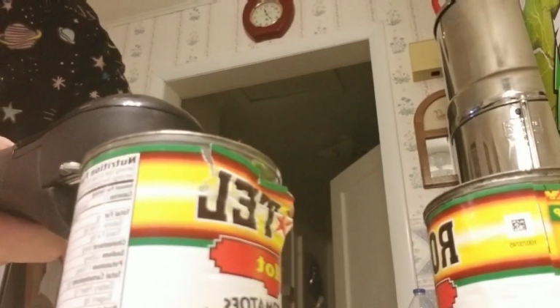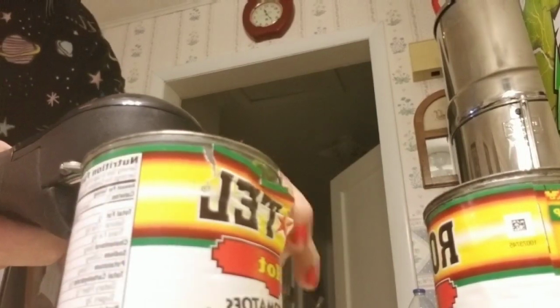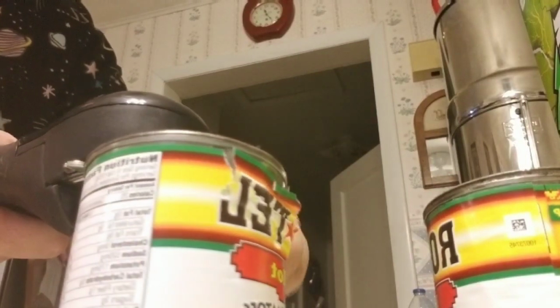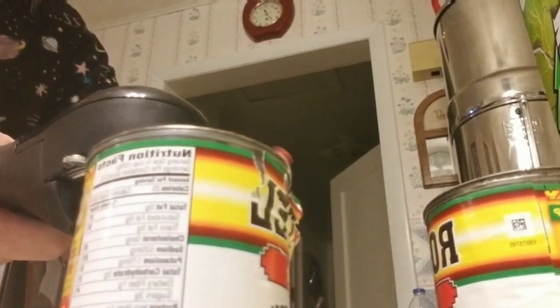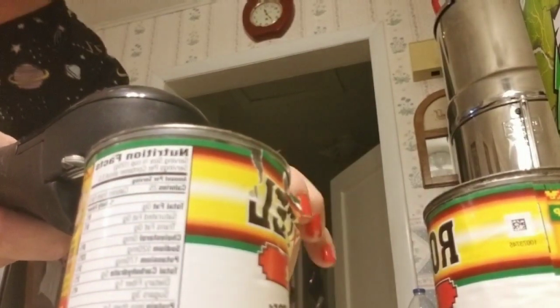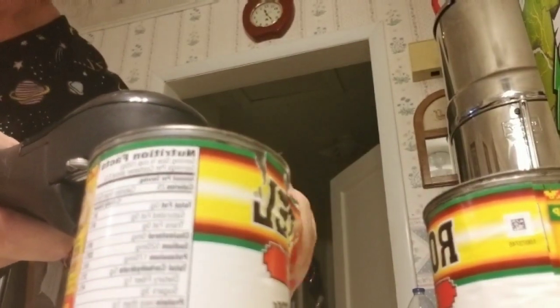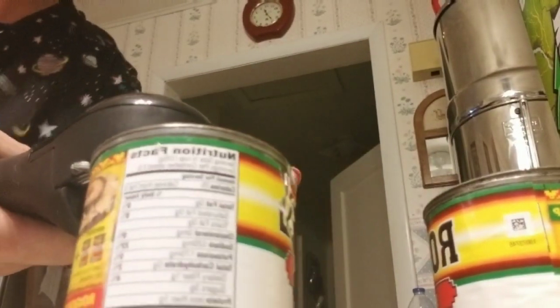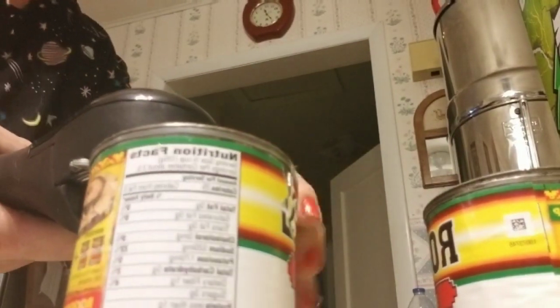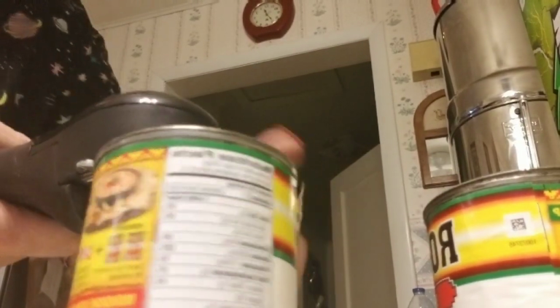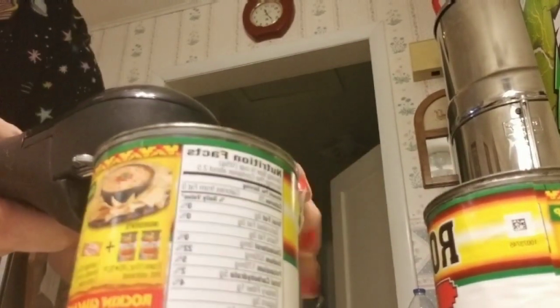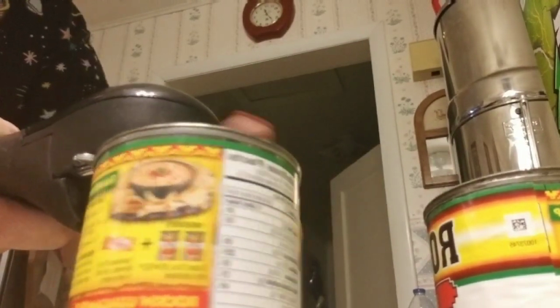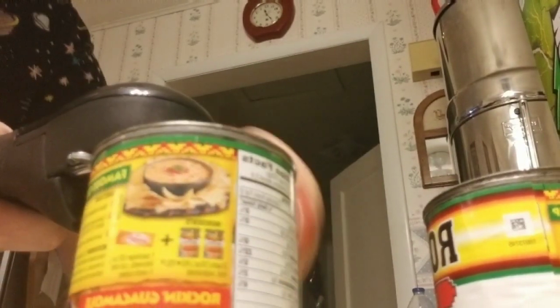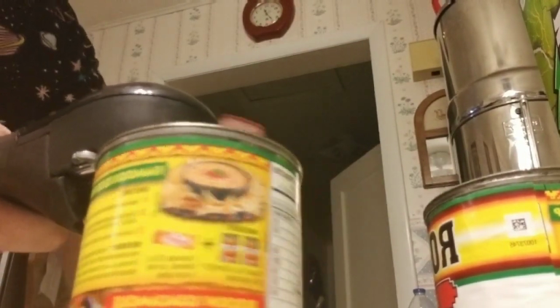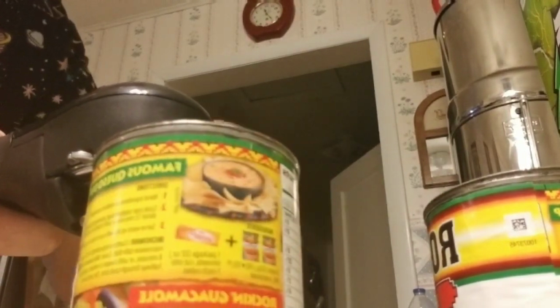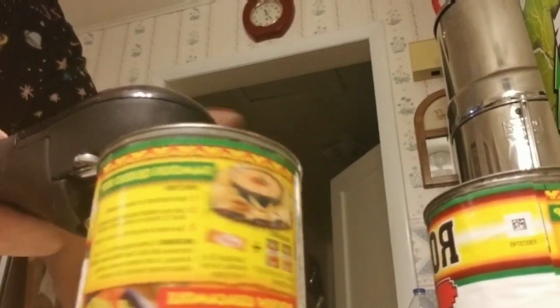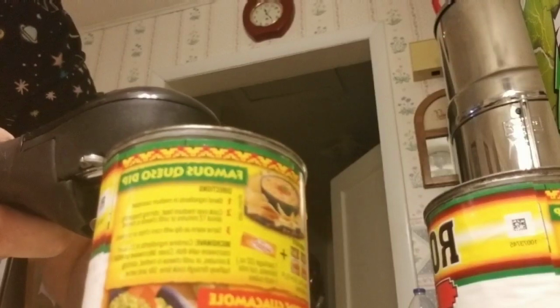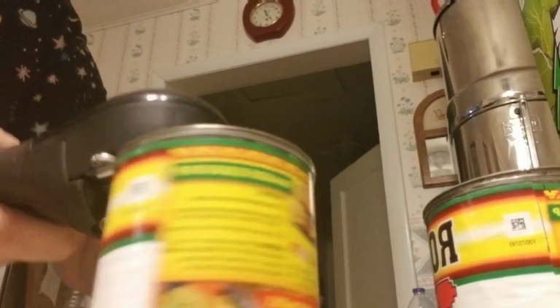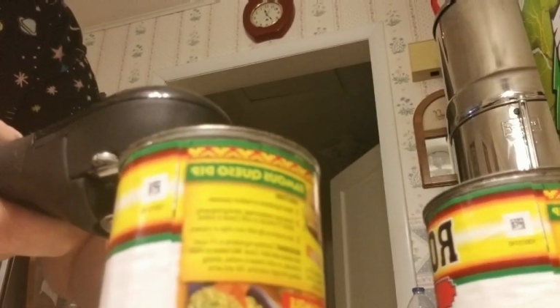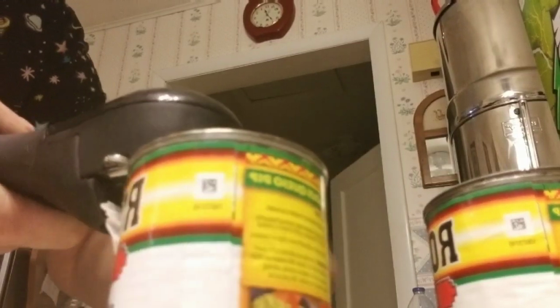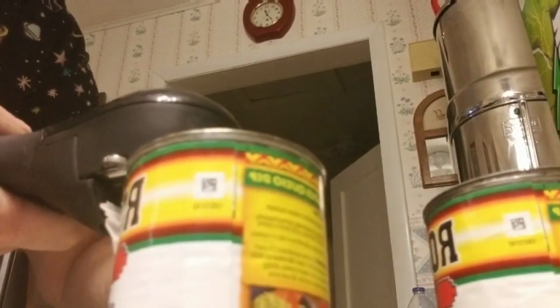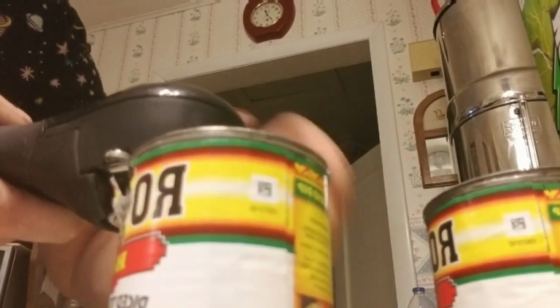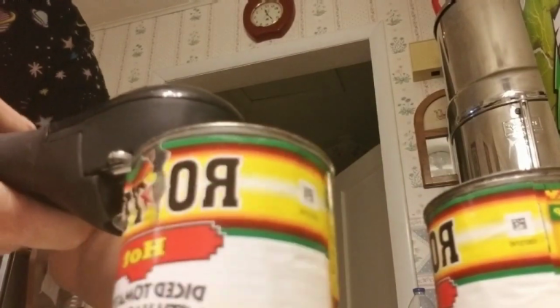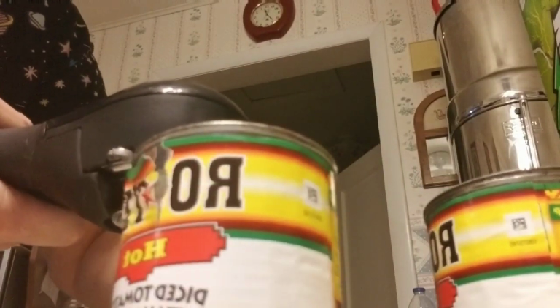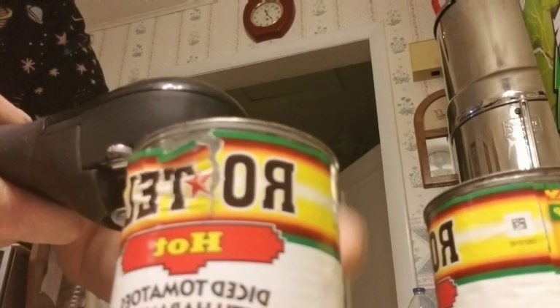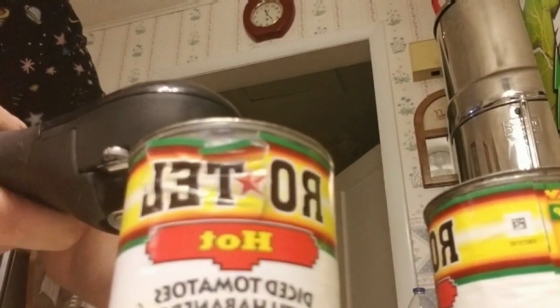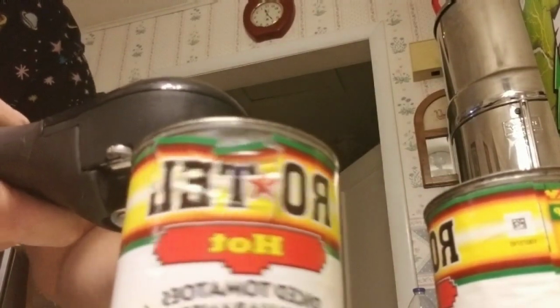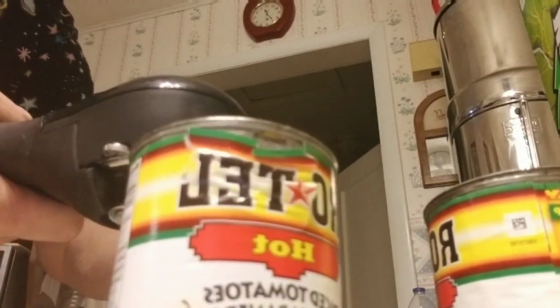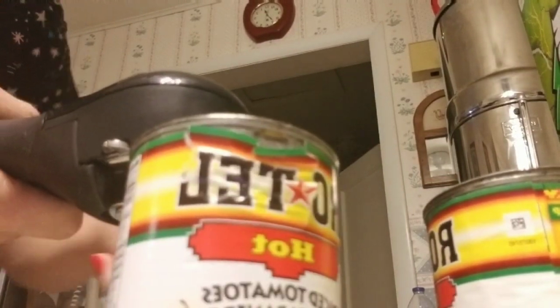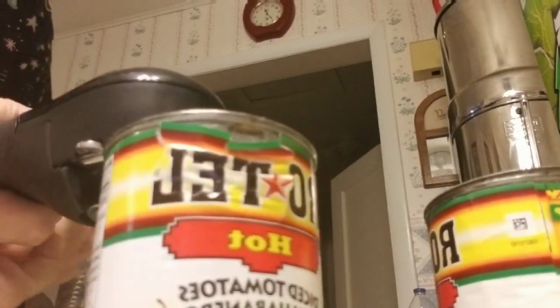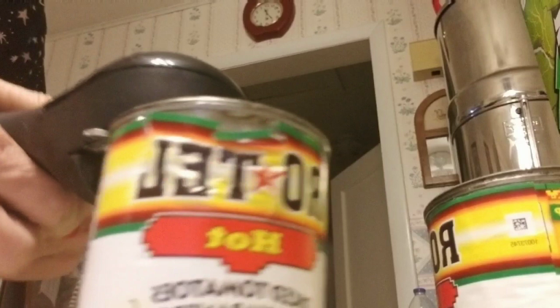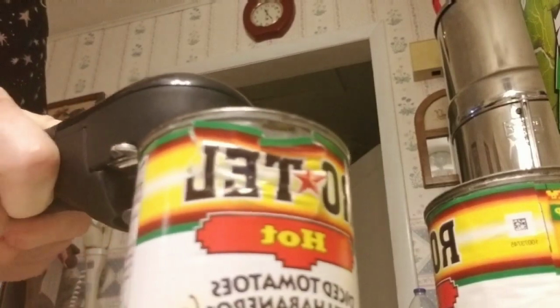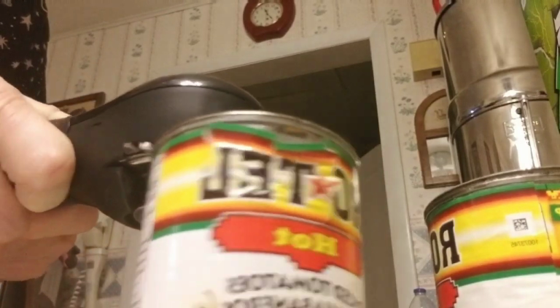It doesn't even feel like it's opening, guys. I swear it doesn't. You don't even know it's open. Let's see if it opened it — it doesn't feel like it's opening it.